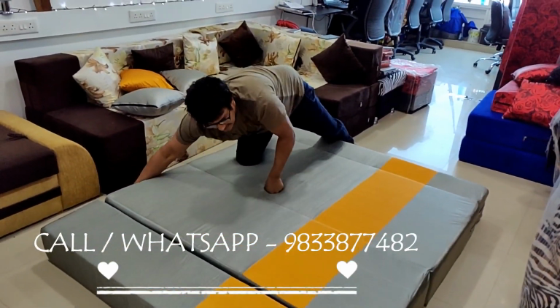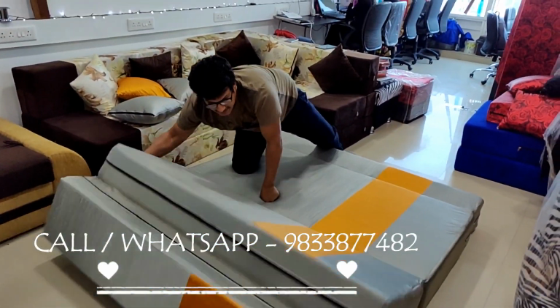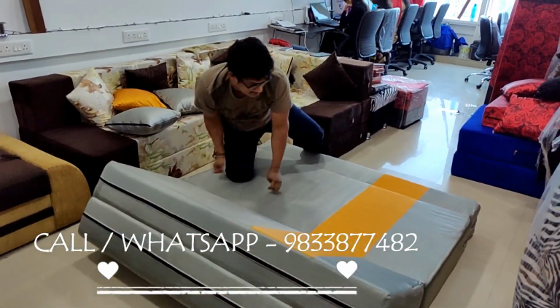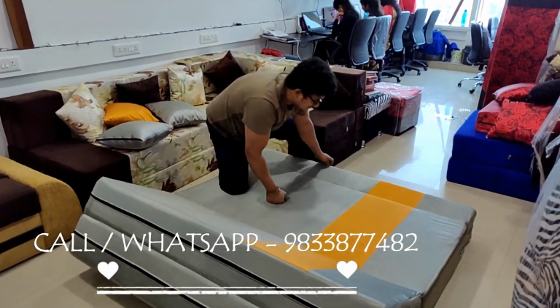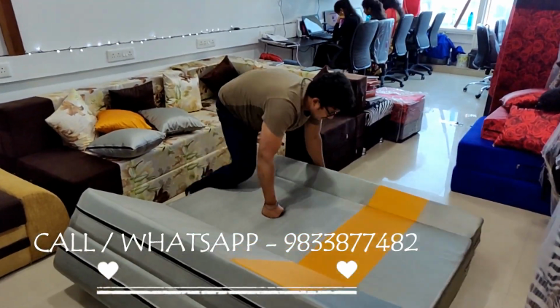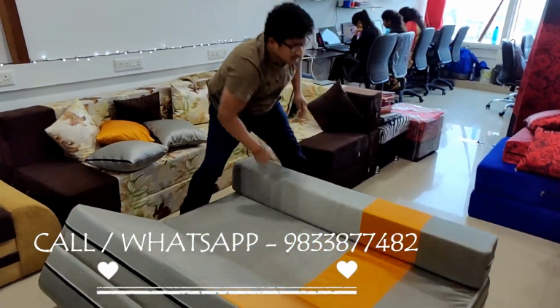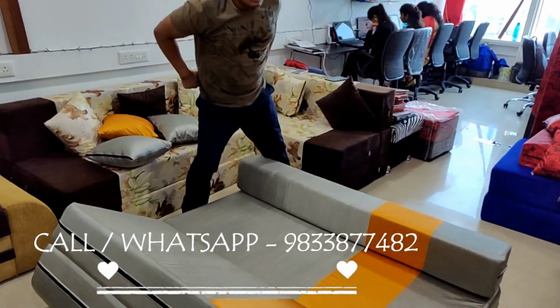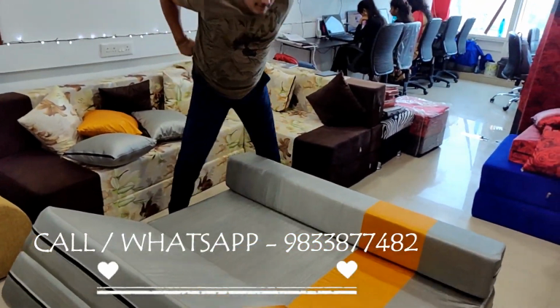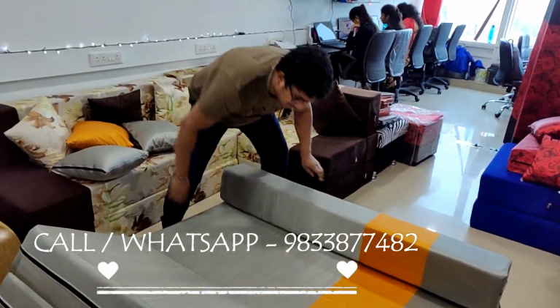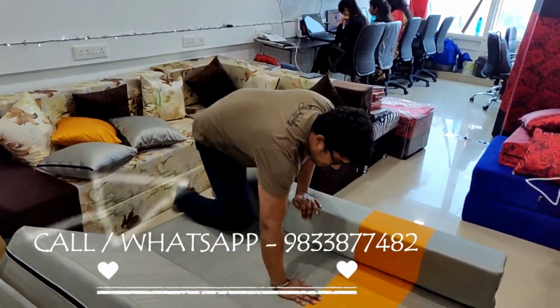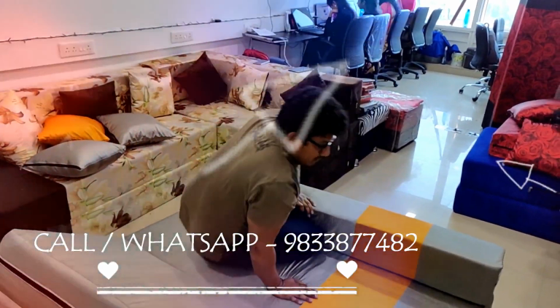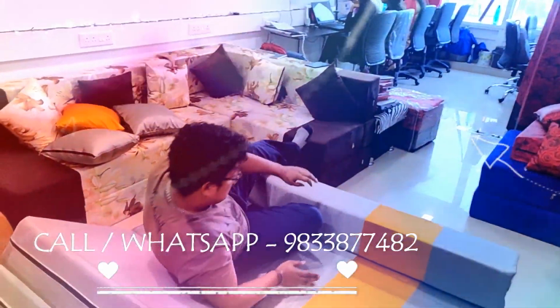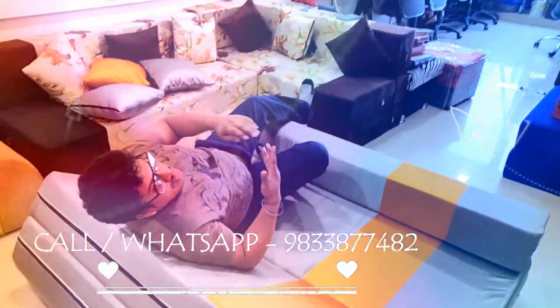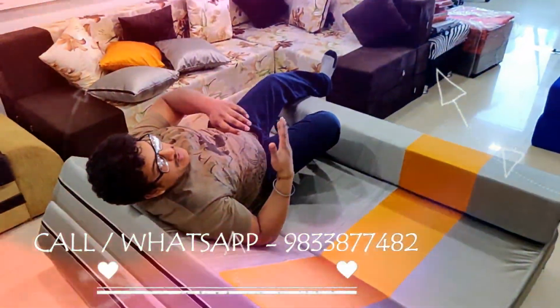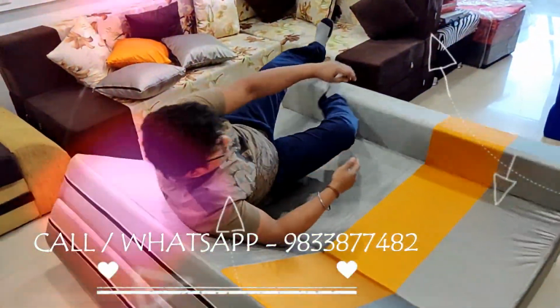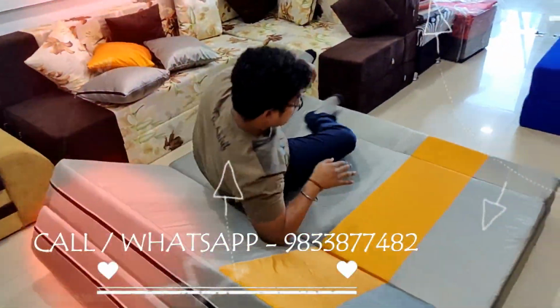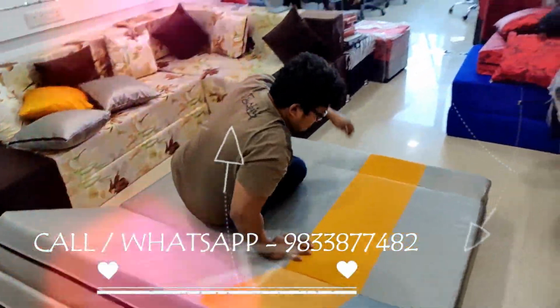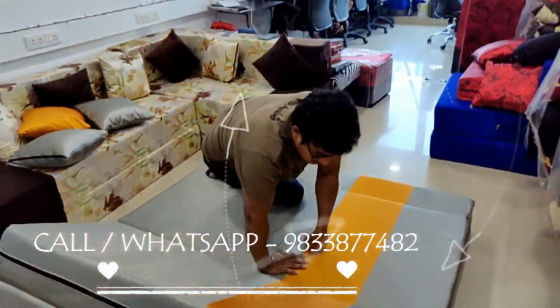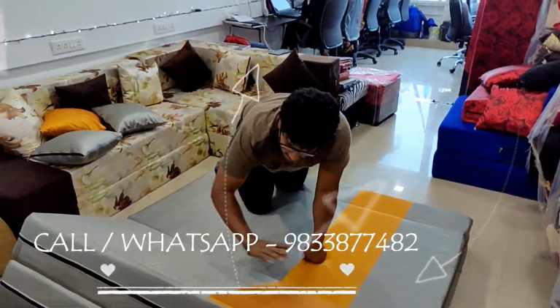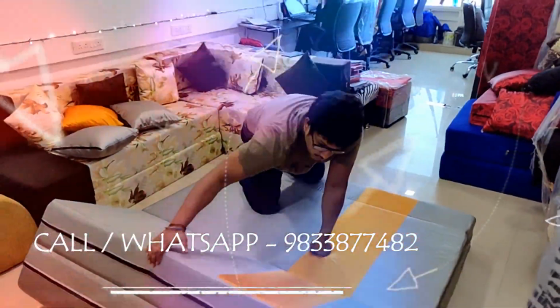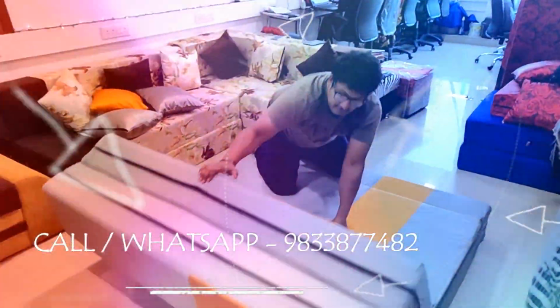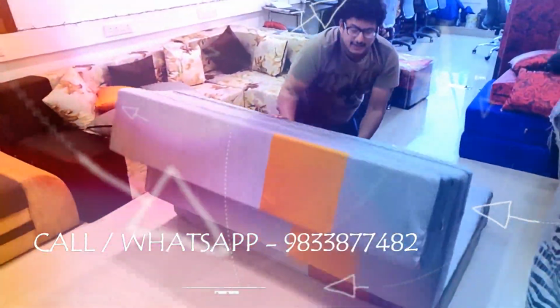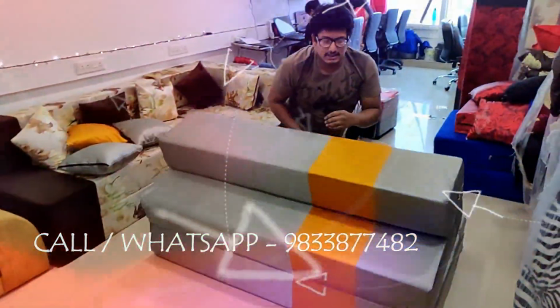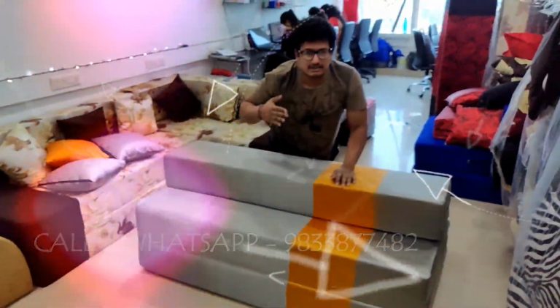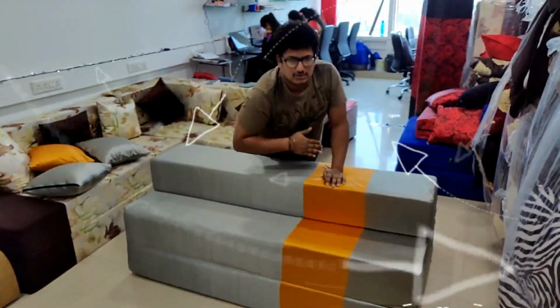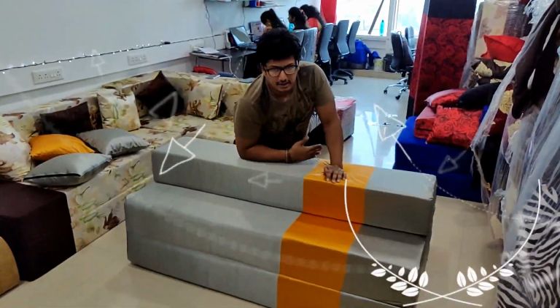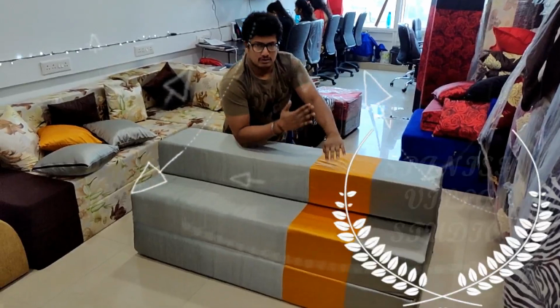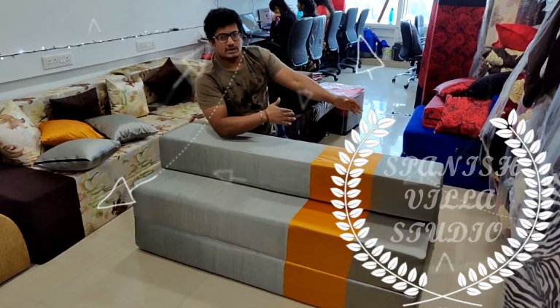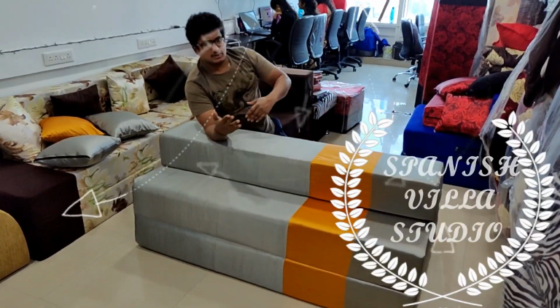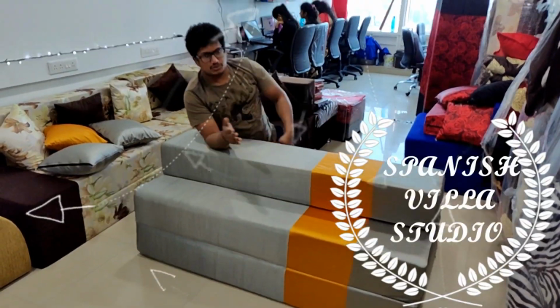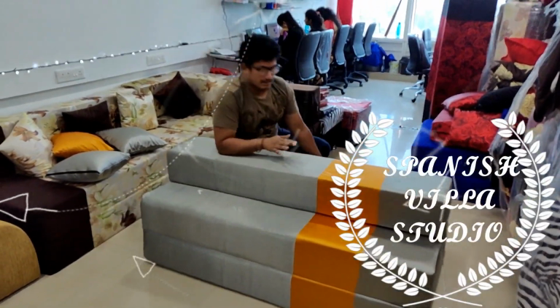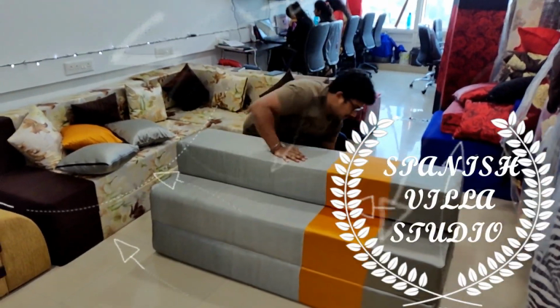This is a recliner. This is a low sitting with backrest. In case somebody wants to sit down, they can sit down comfortably.